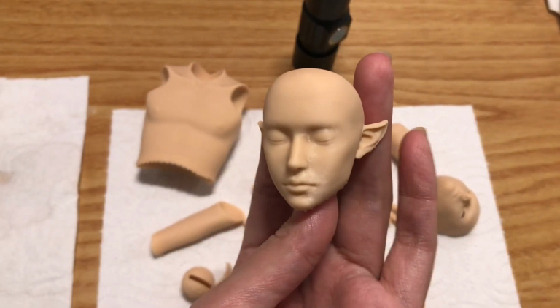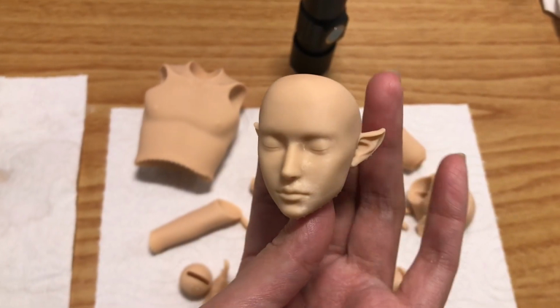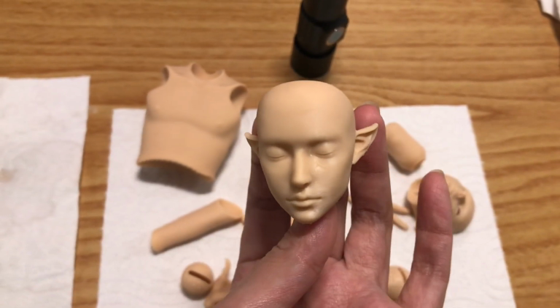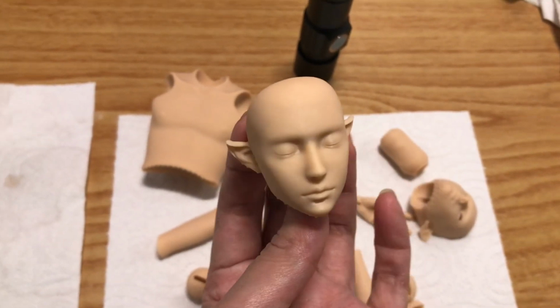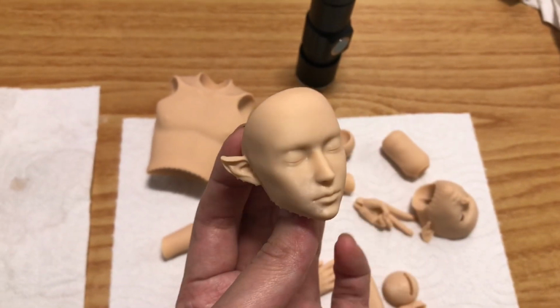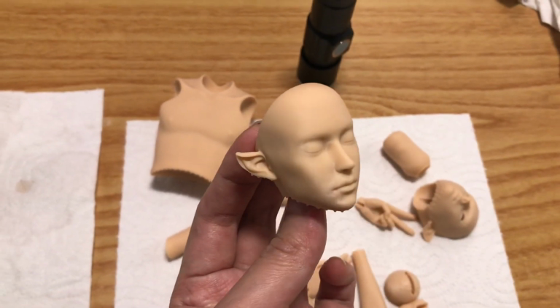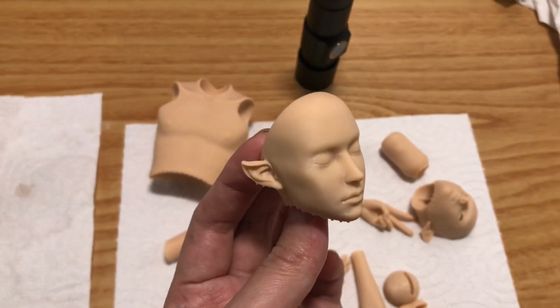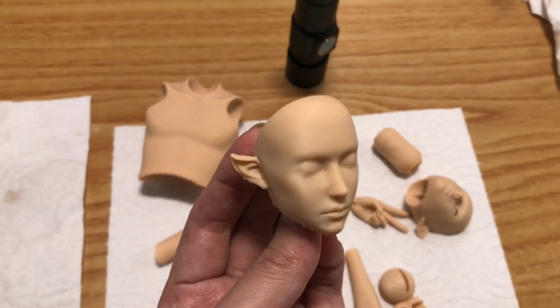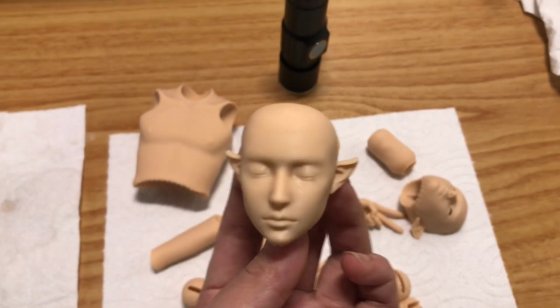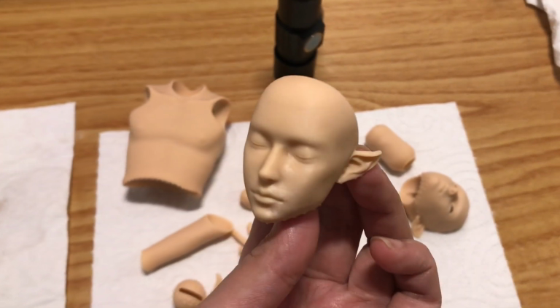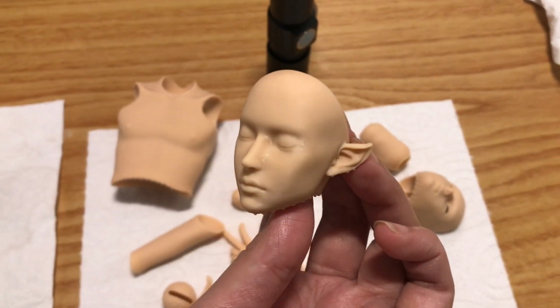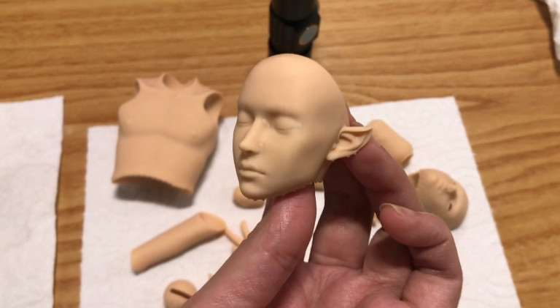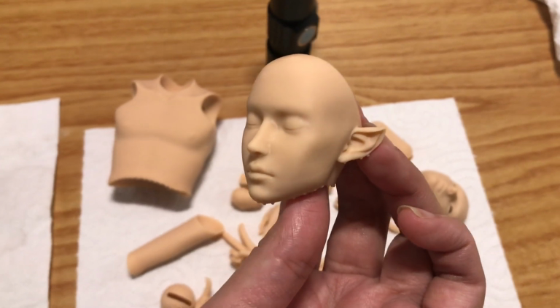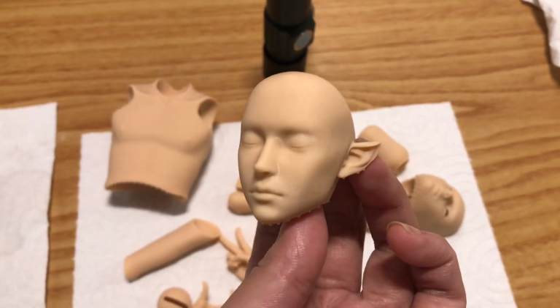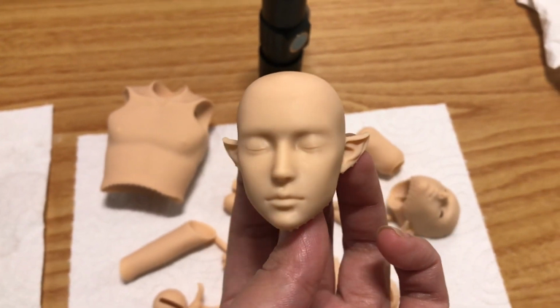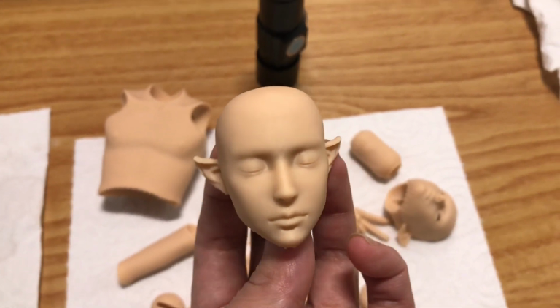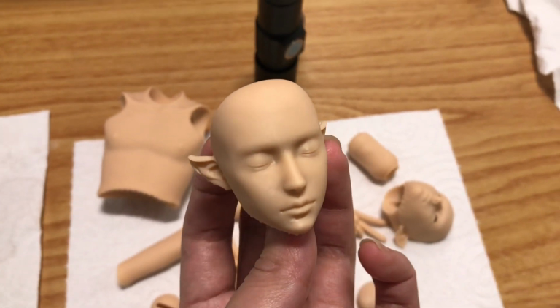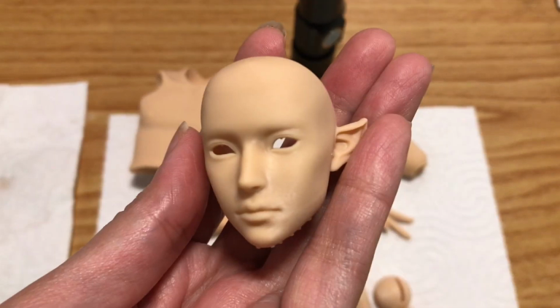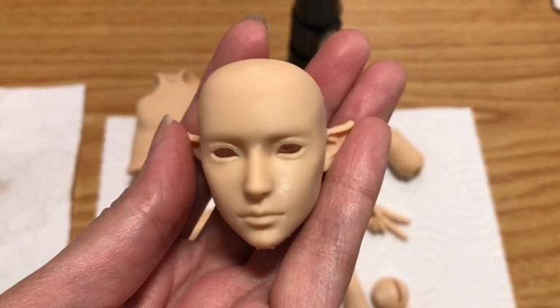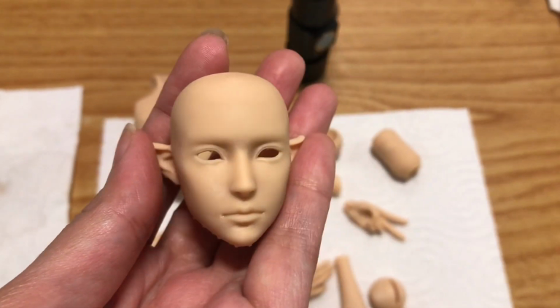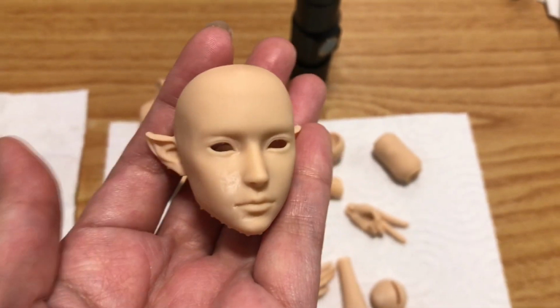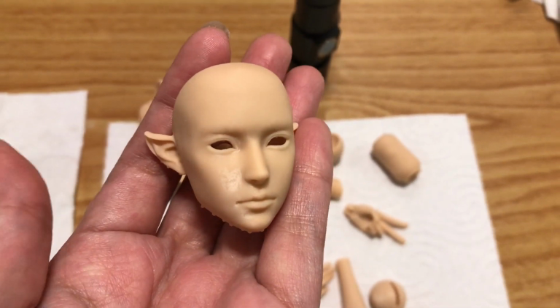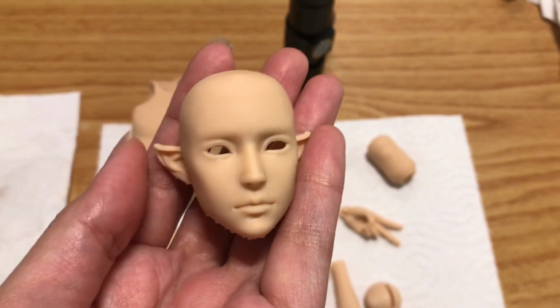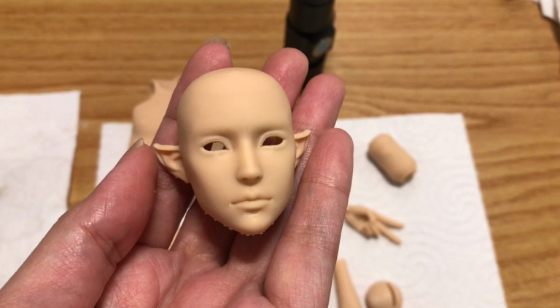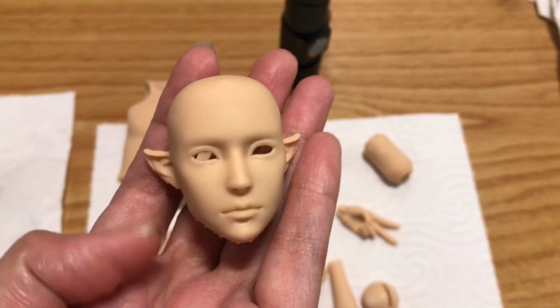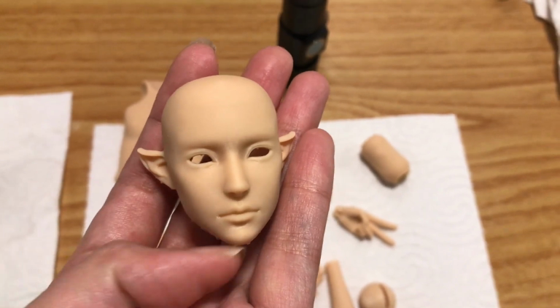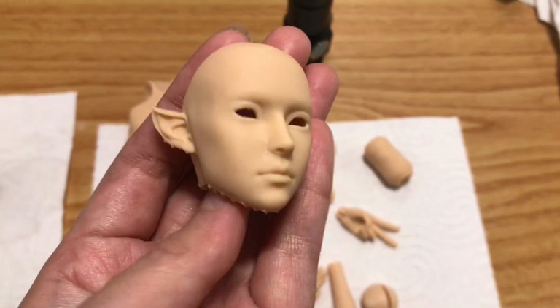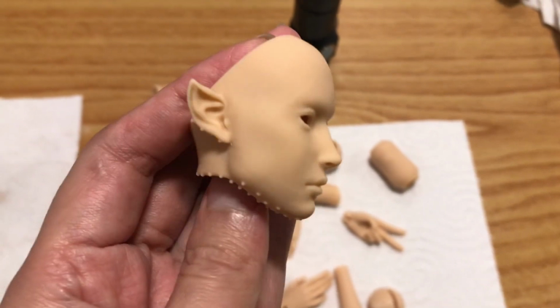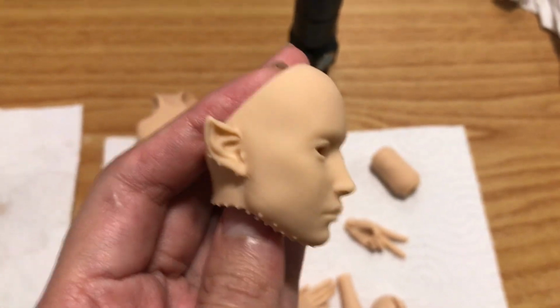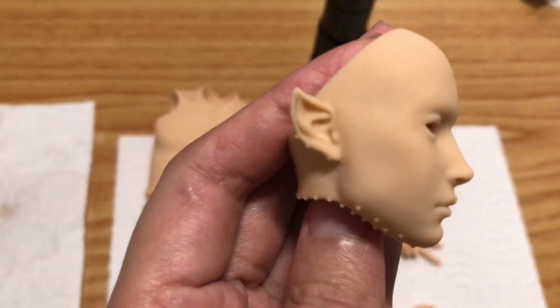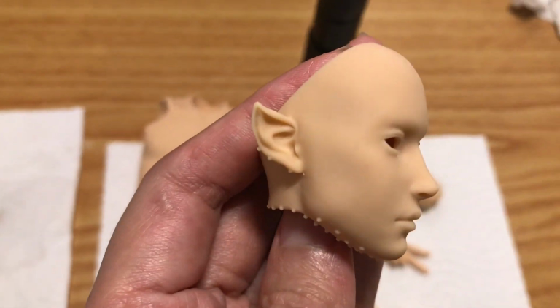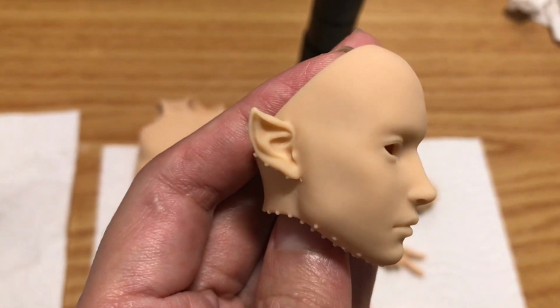I think for someone who likes to do dull face-ups, the opacity of the surface is quite desirable. Light doesn't pass through this as easily, producing sharper shadows that in turn bring out the features.